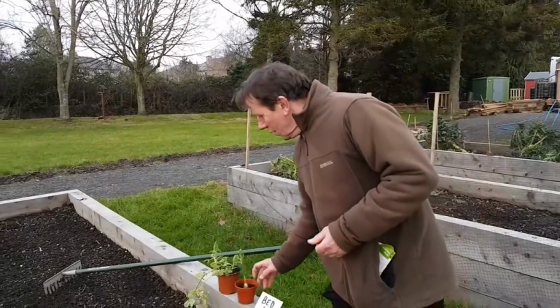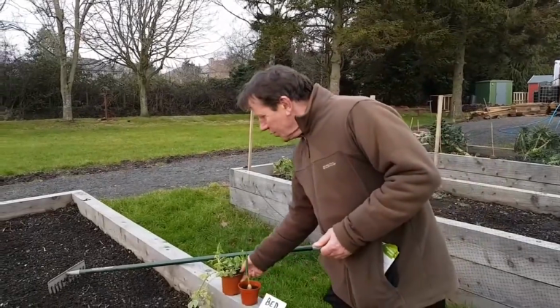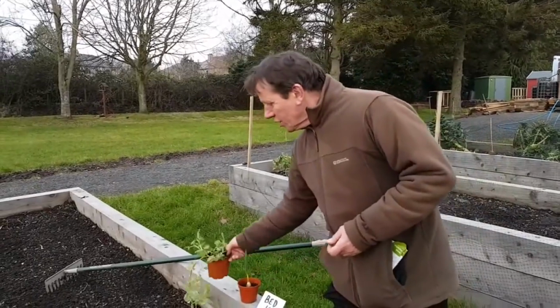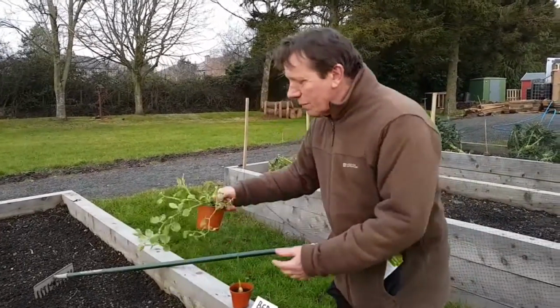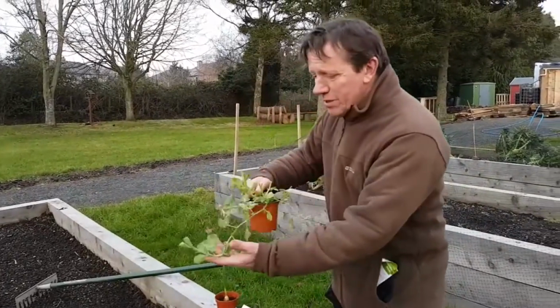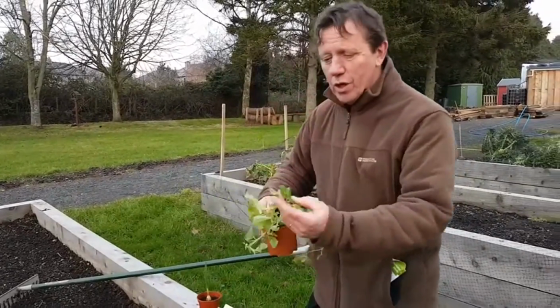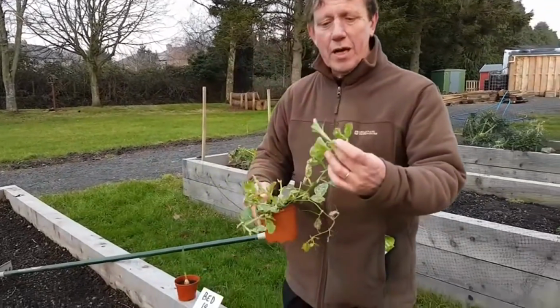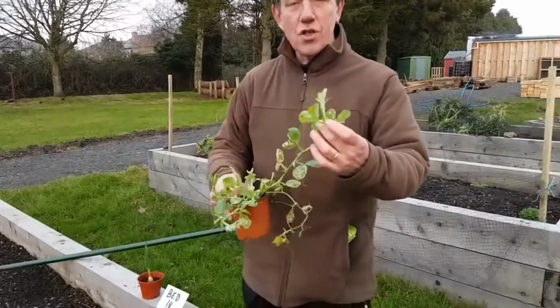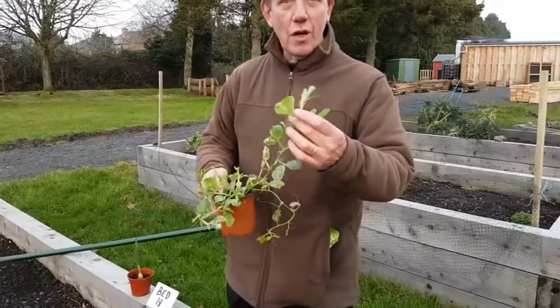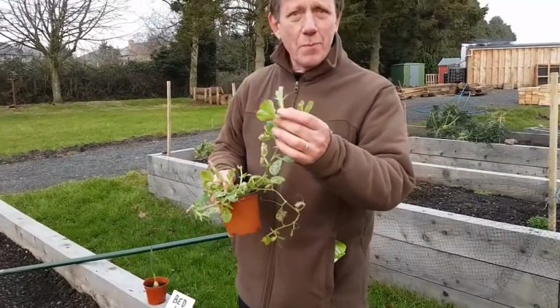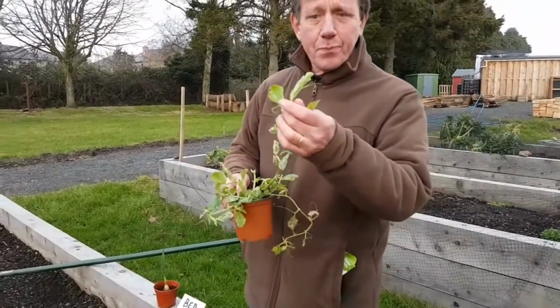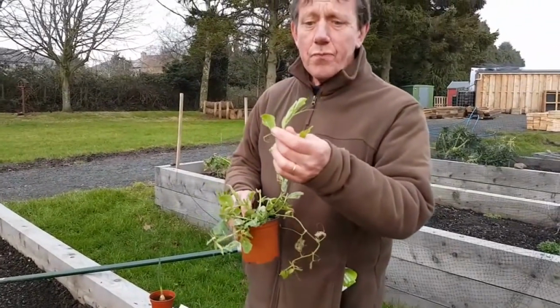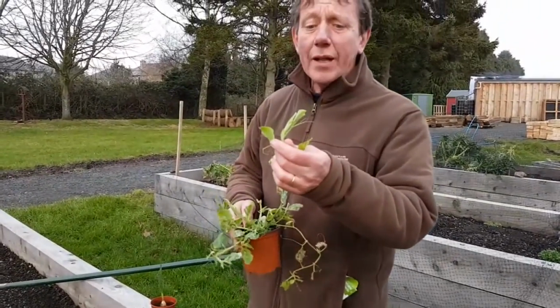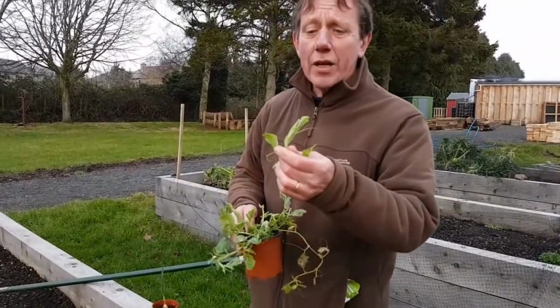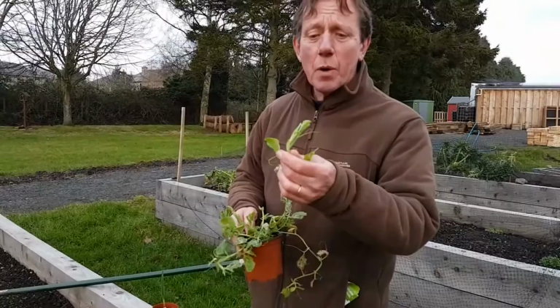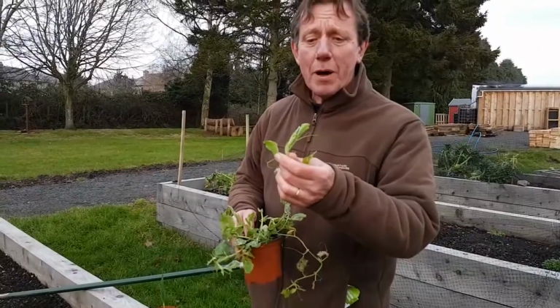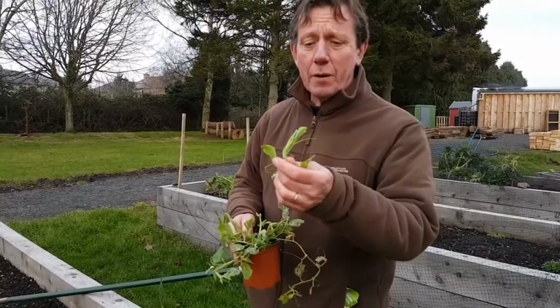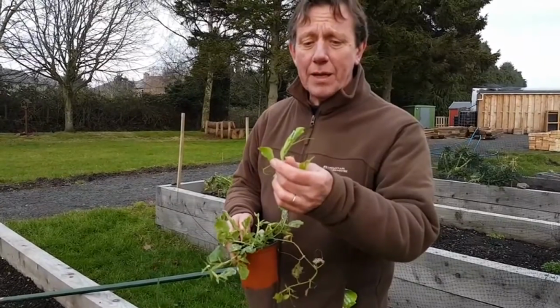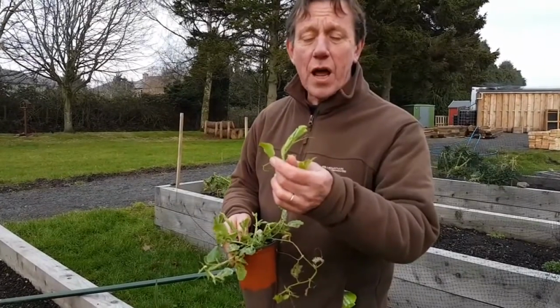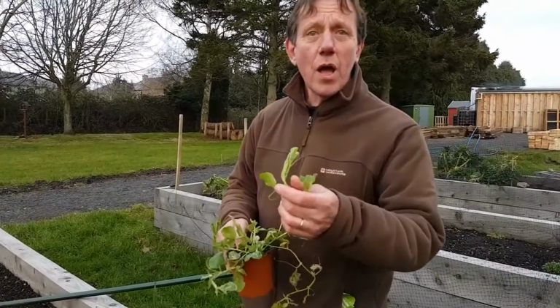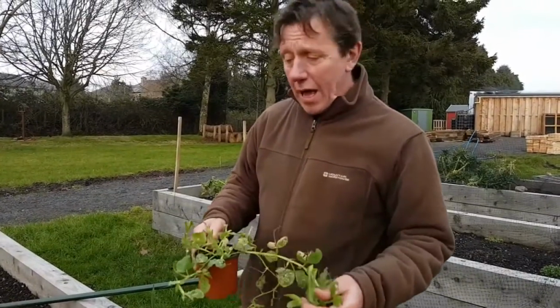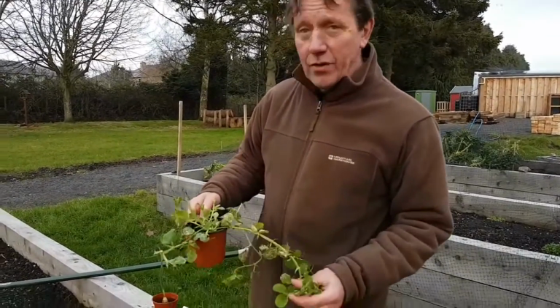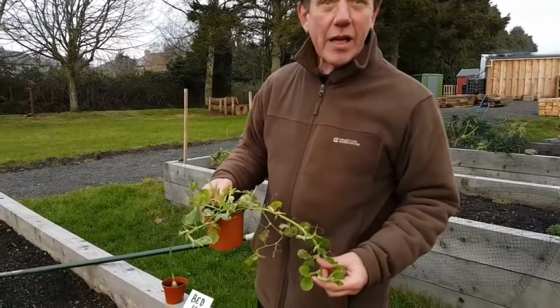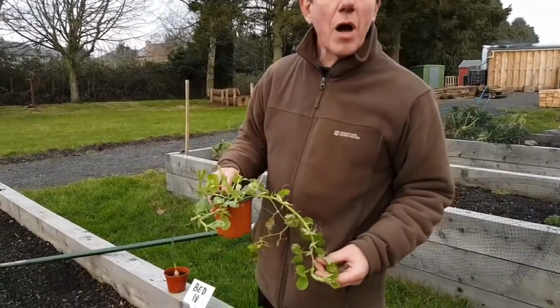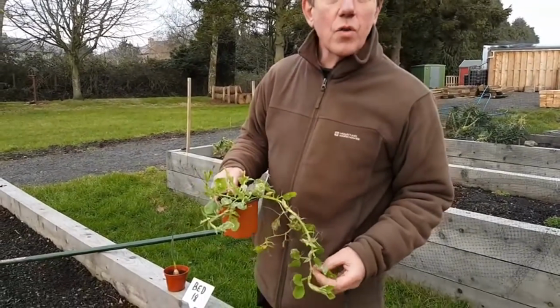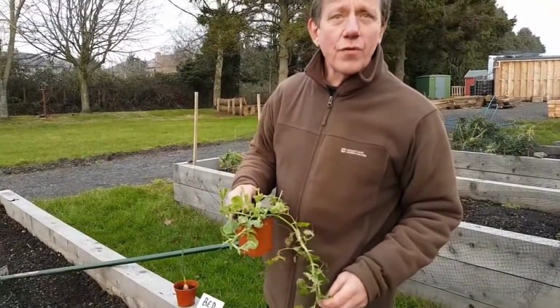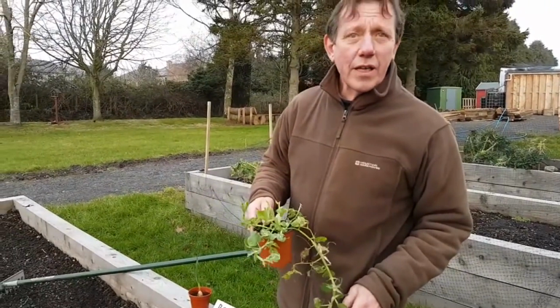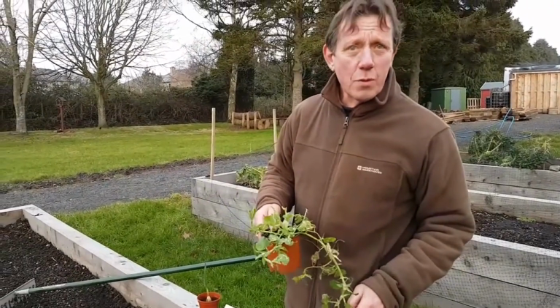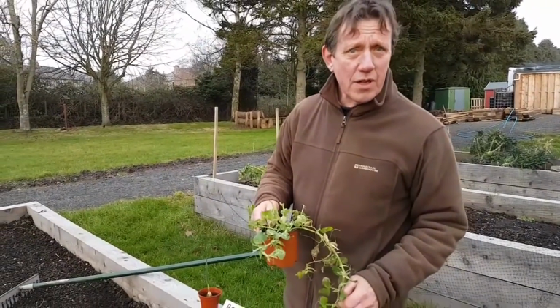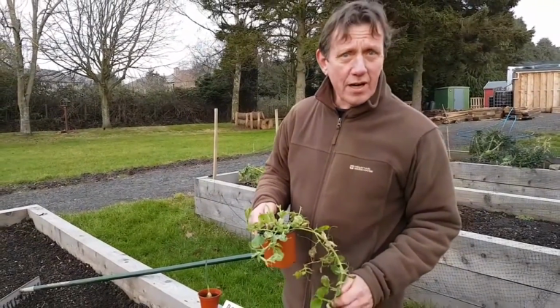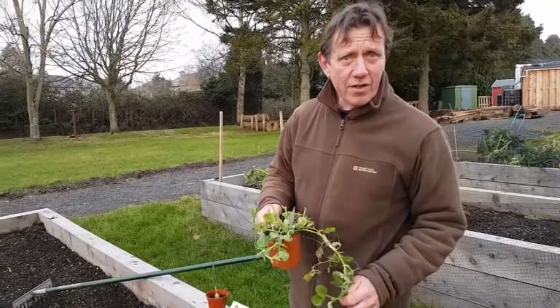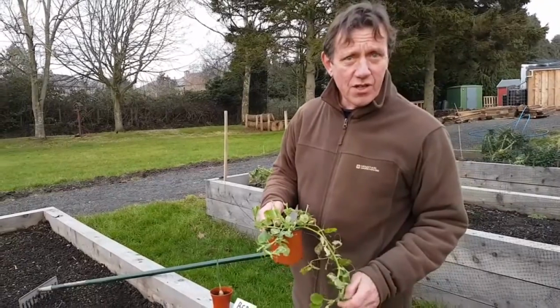We've also got our sweet peas growing away nice and strongly, and you could probably buy young plants now, get them hardened off, and get sweet peas even earlier in the season.